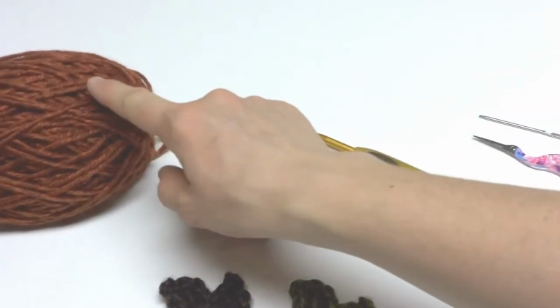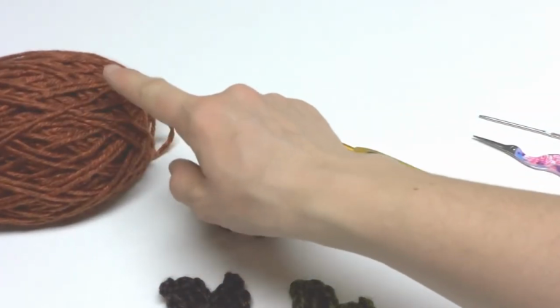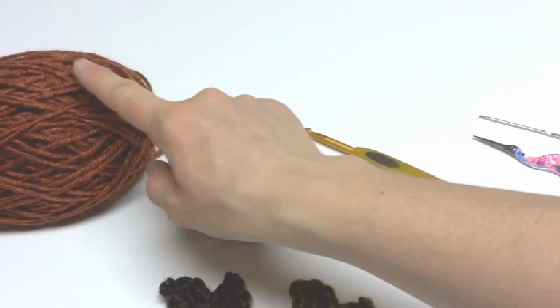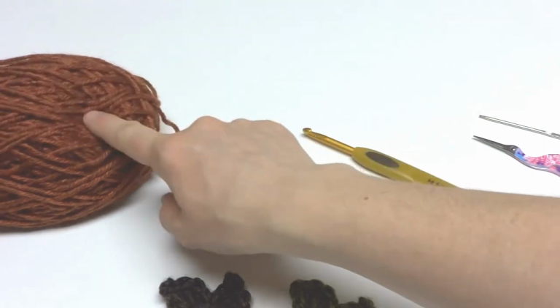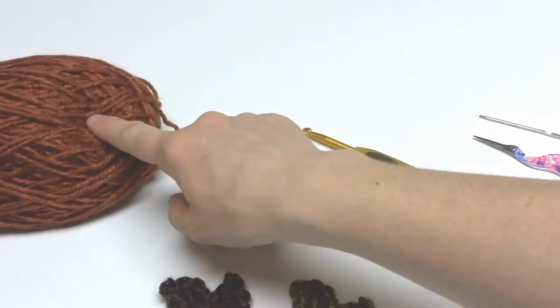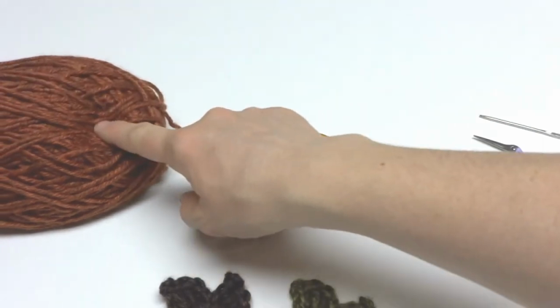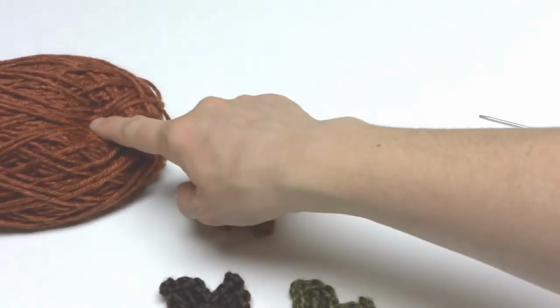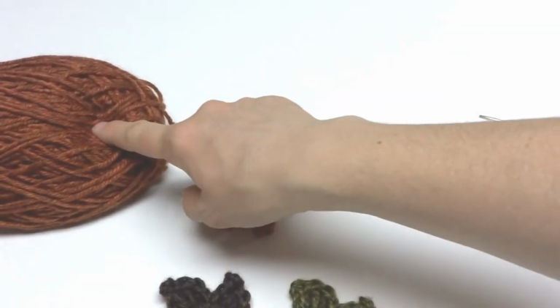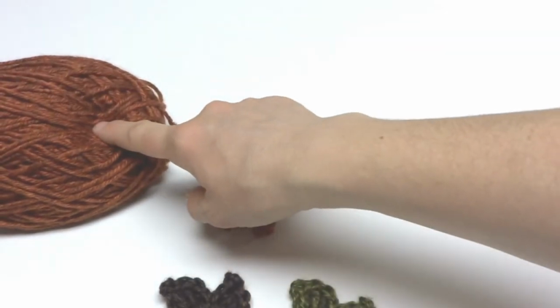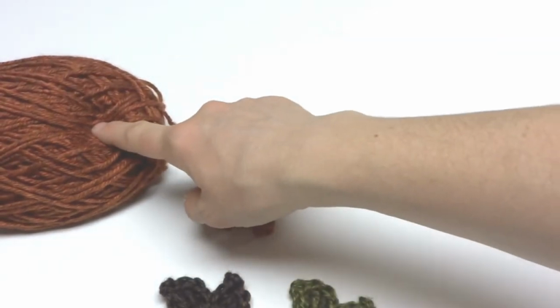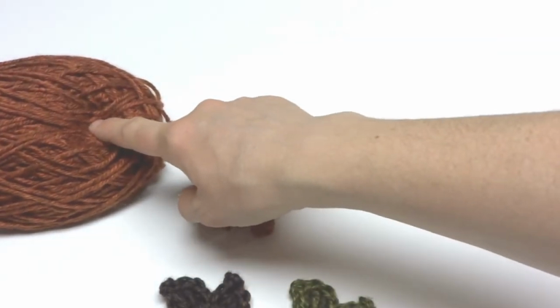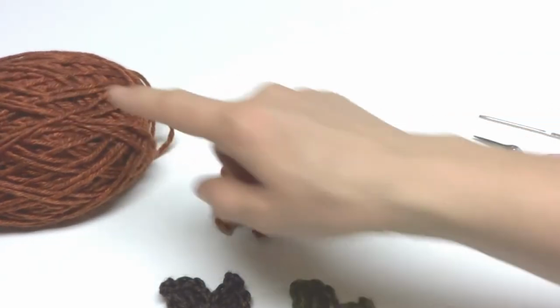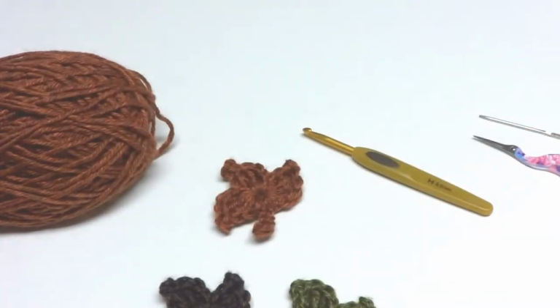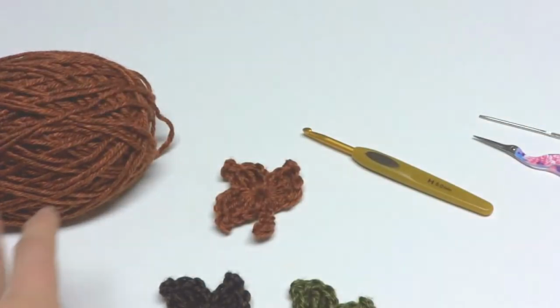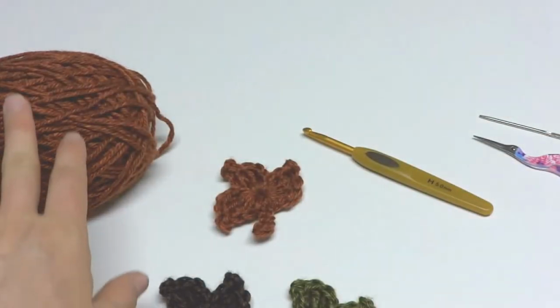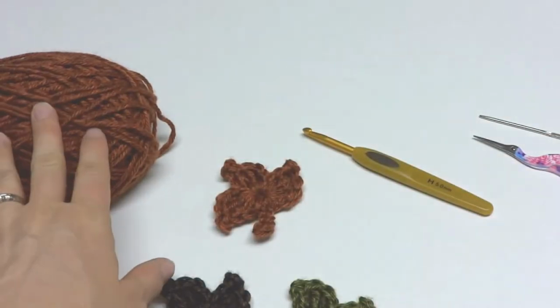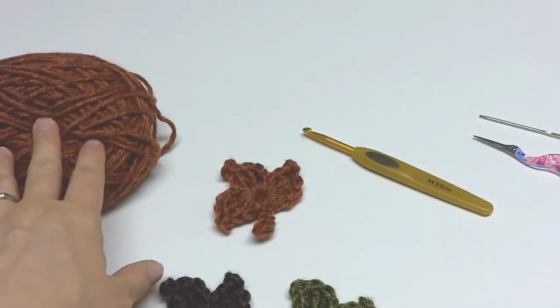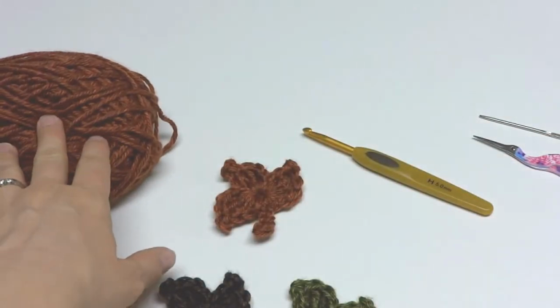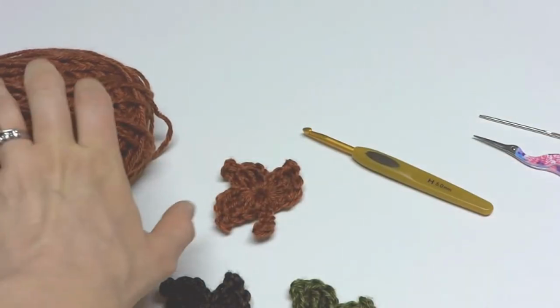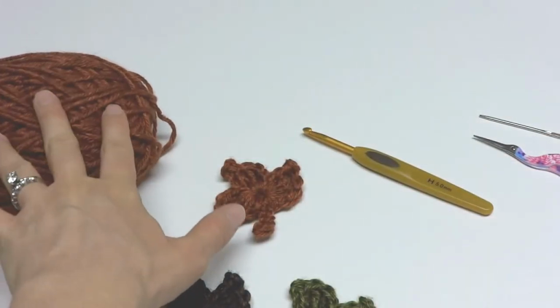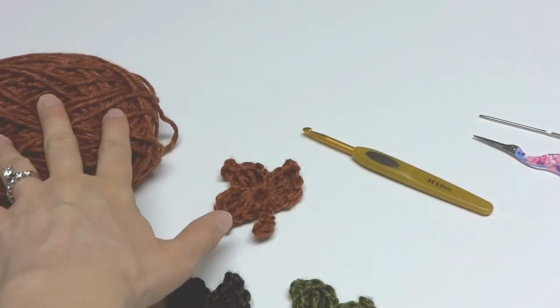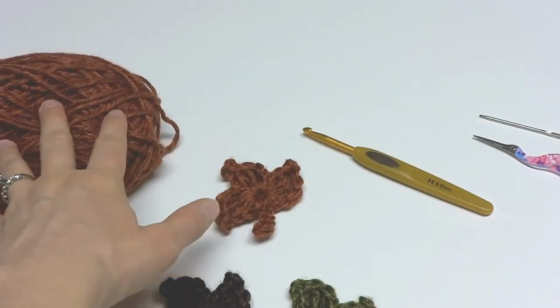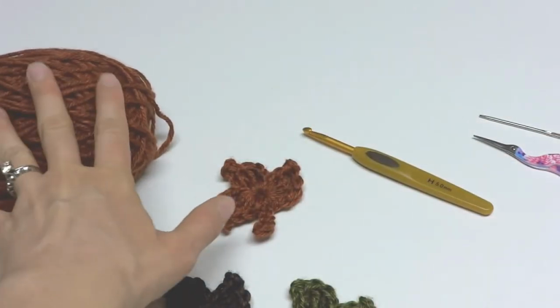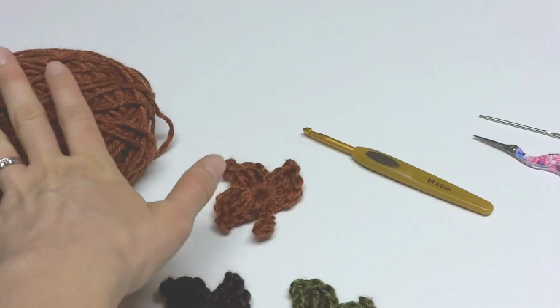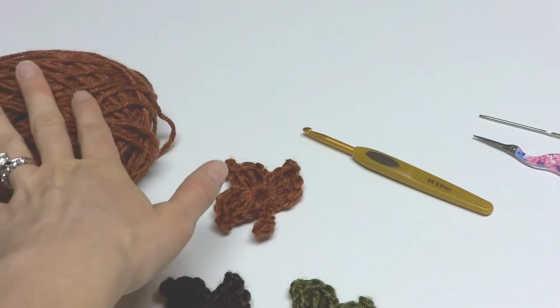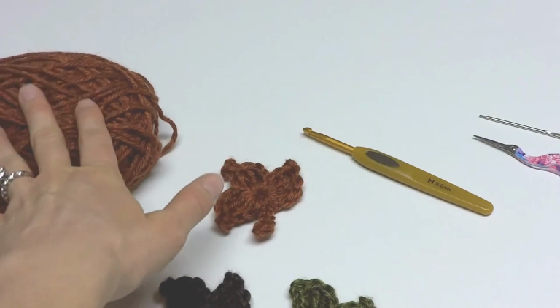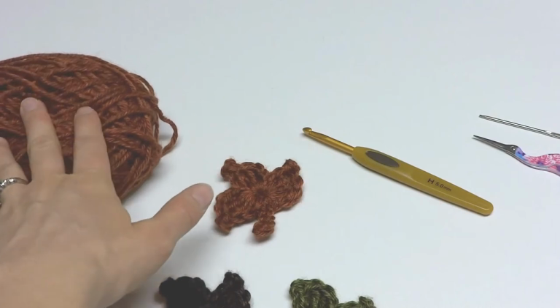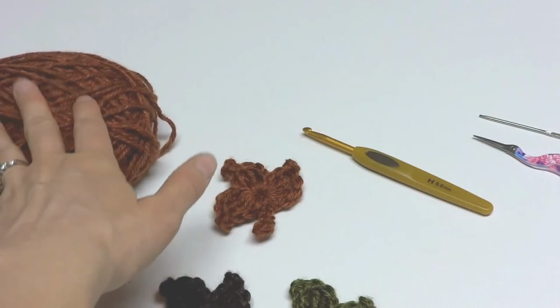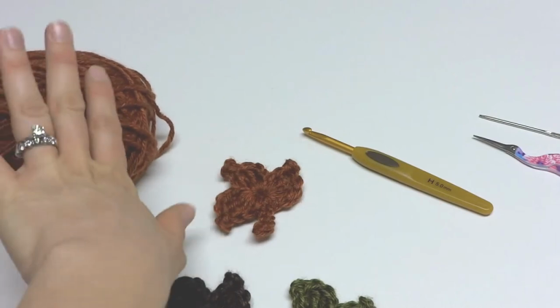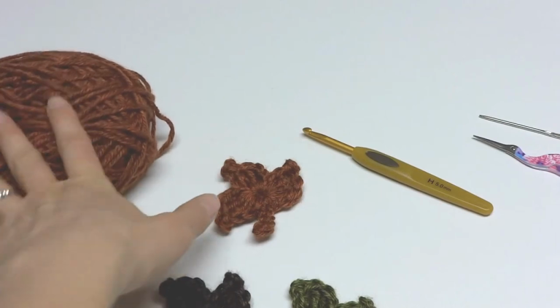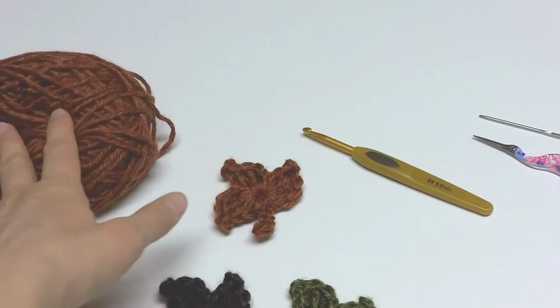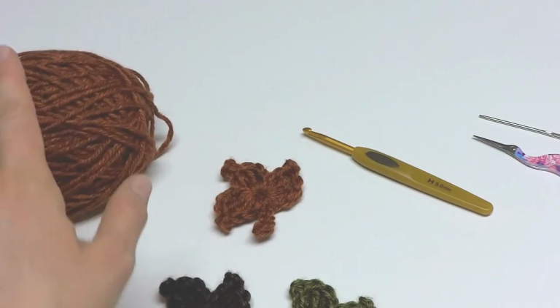You can use any worsted weight yarn you like. This happens to be Lion Brand's Heartland in the Yosemite colorway, in case you're wondering.